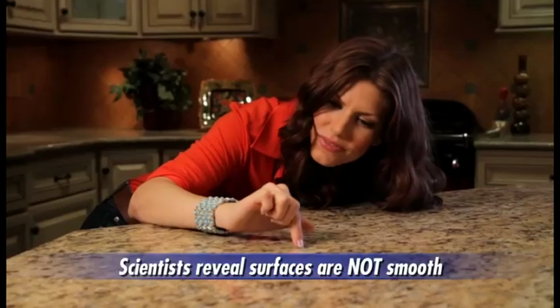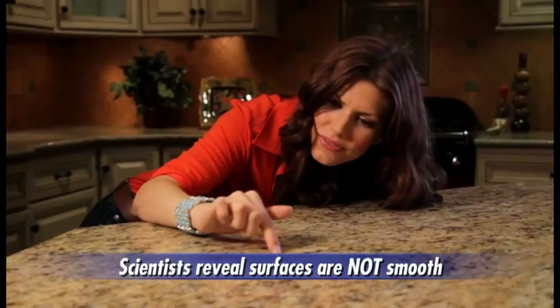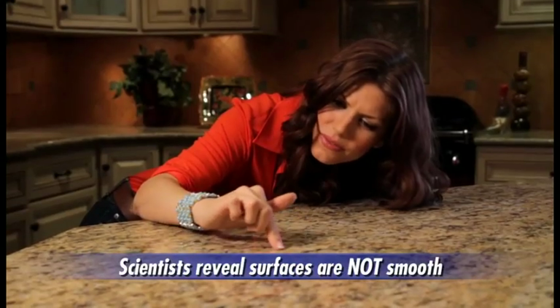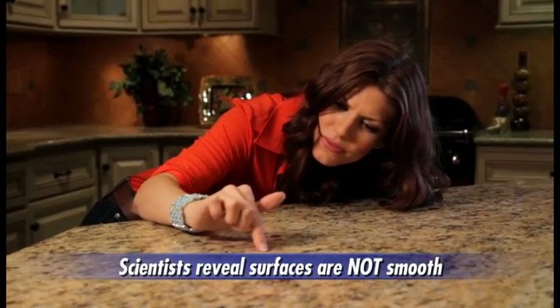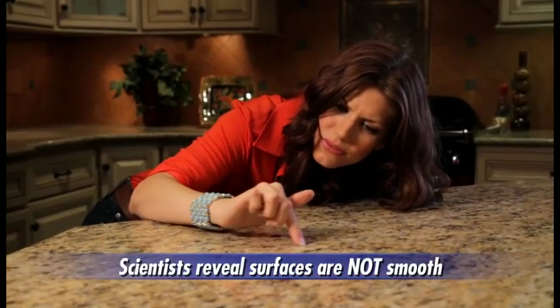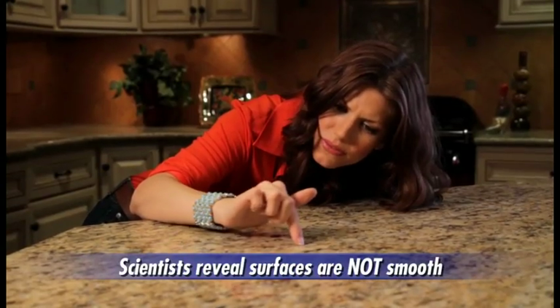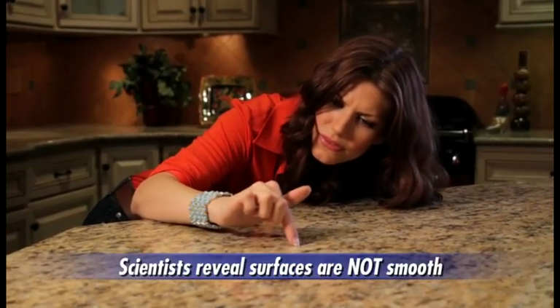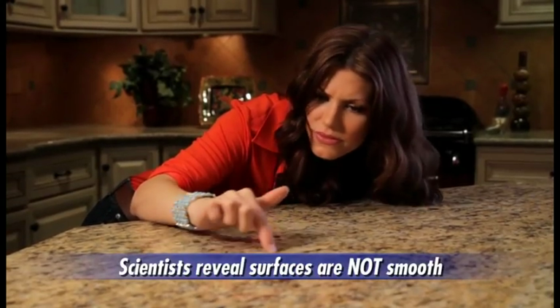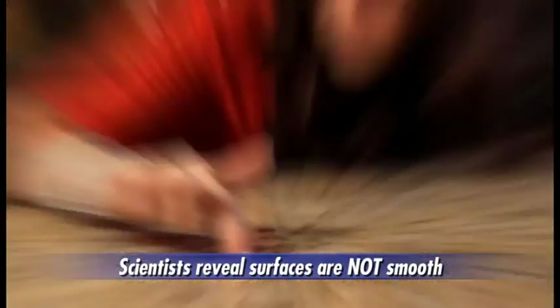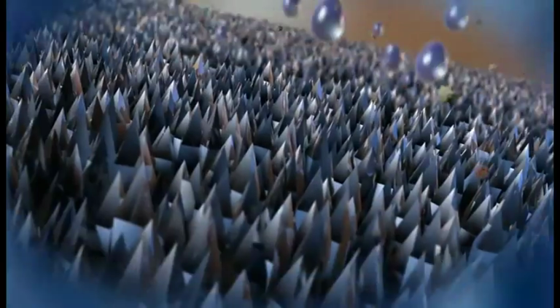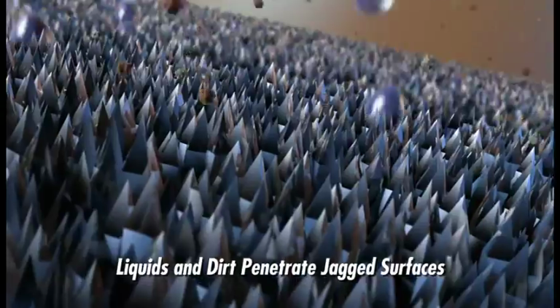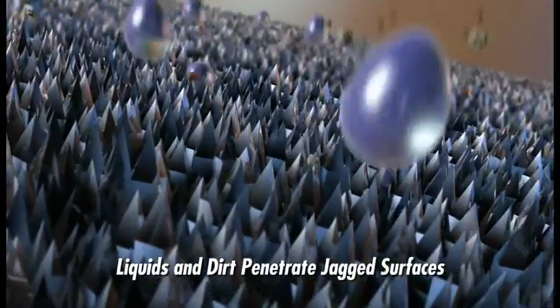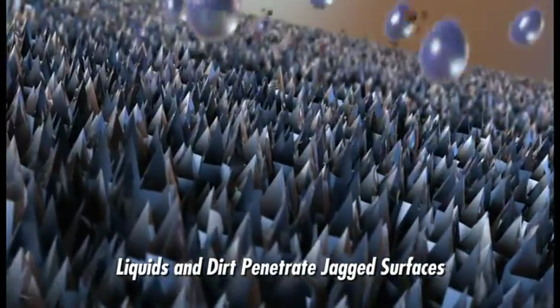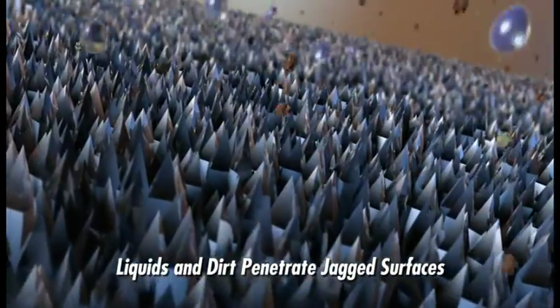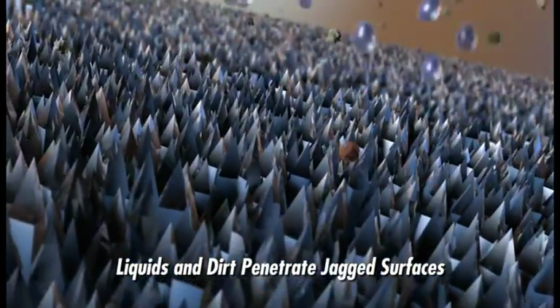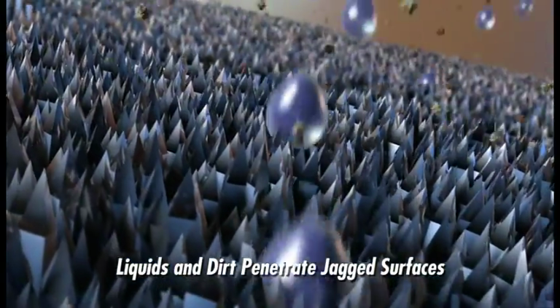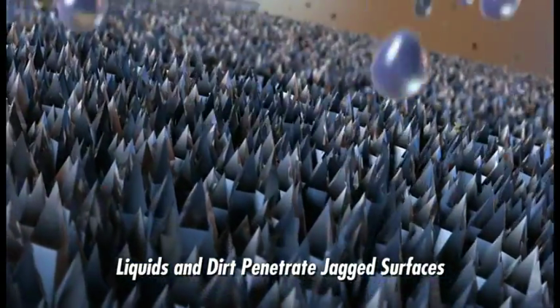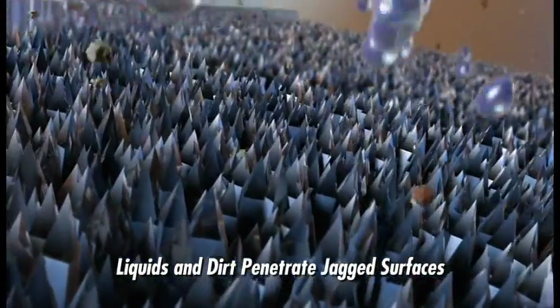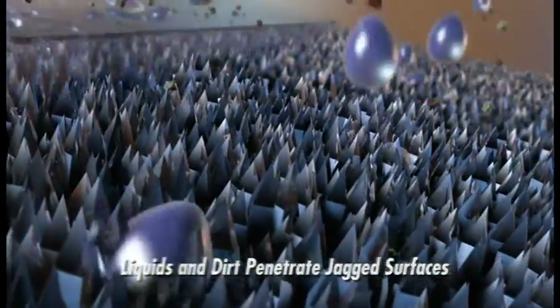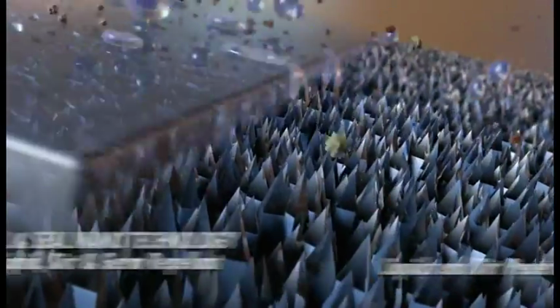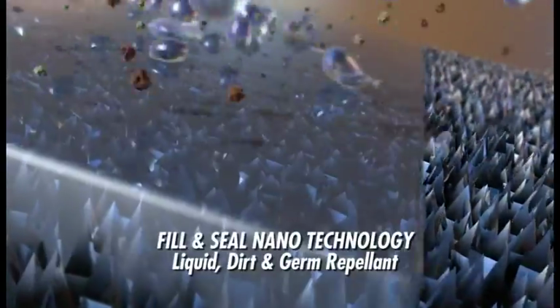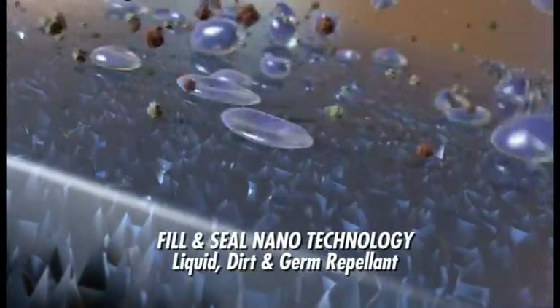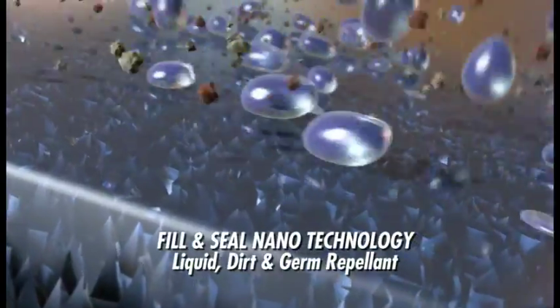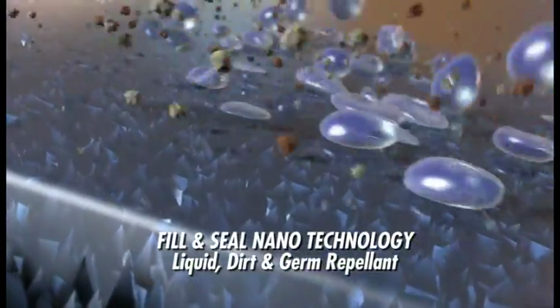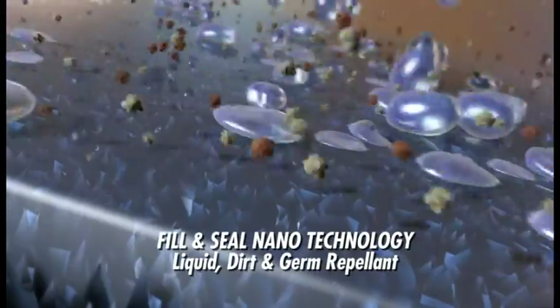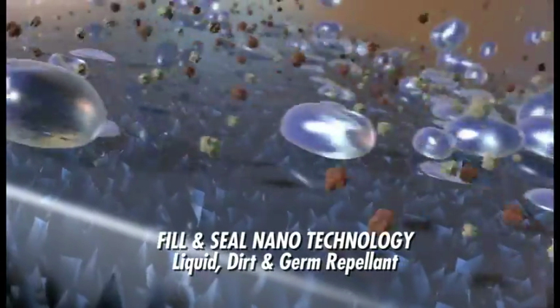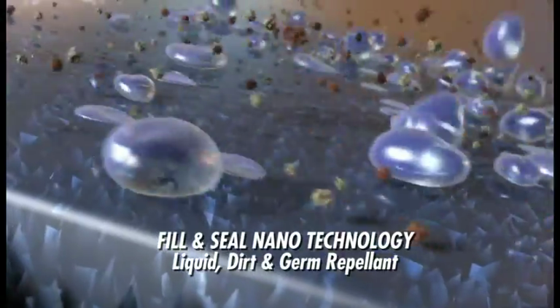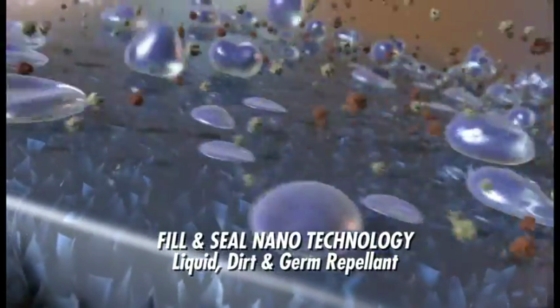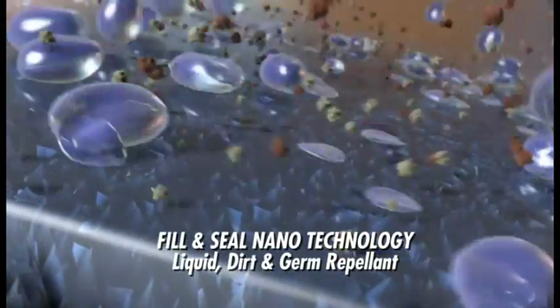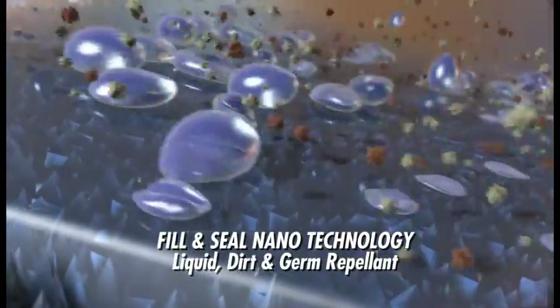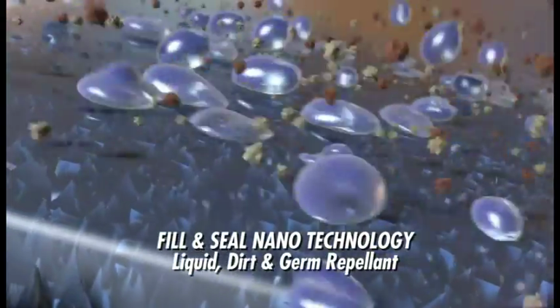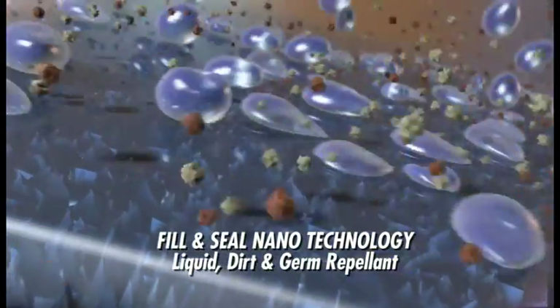Glass and other kitchen surfaces may look smooth to the naked eye, but under a microscope we see they are jagged. Now with Slick X3 nanotechnology, you can fill and seal any surface so liquids, dirt, and even germs can't penetrate.